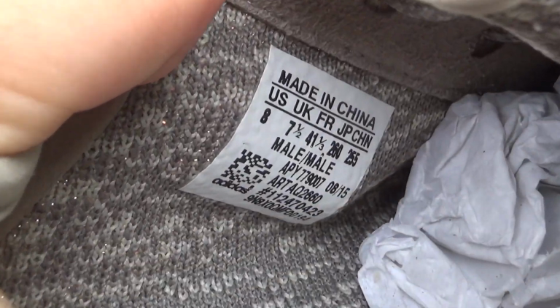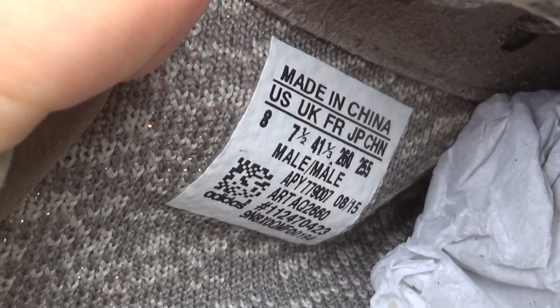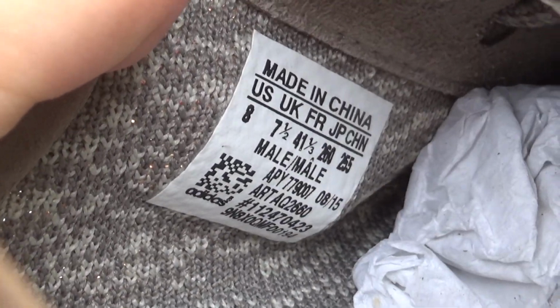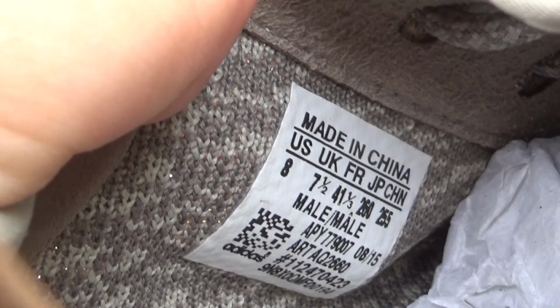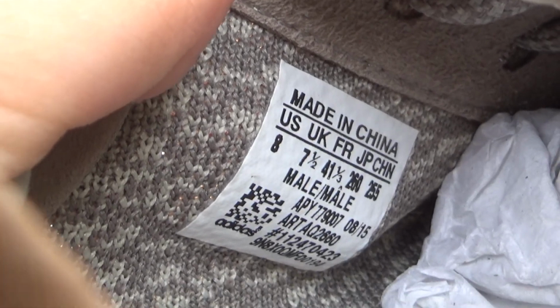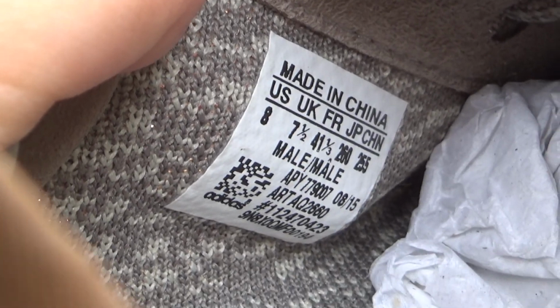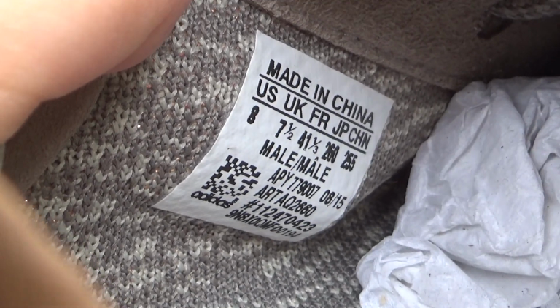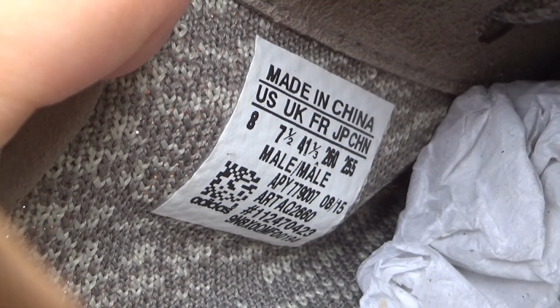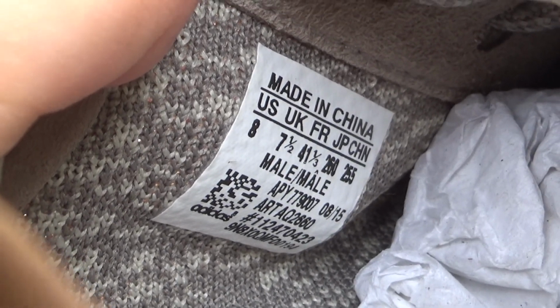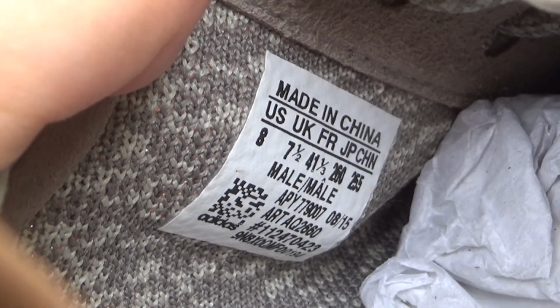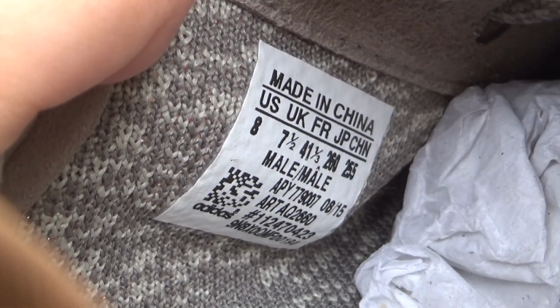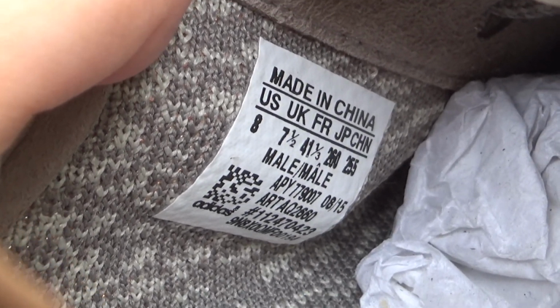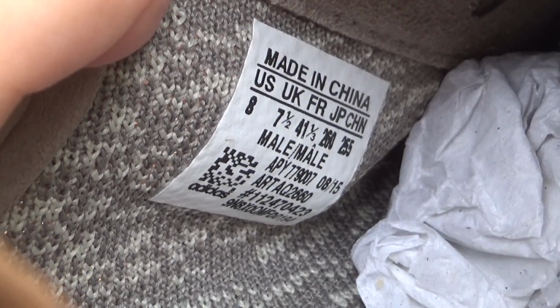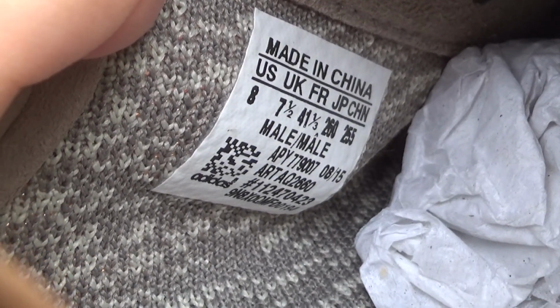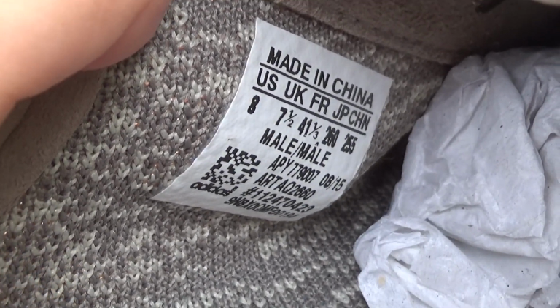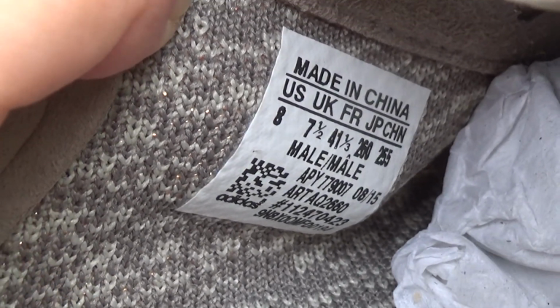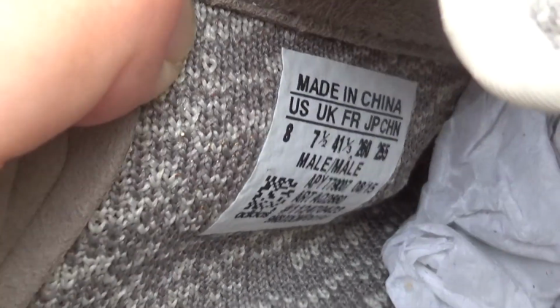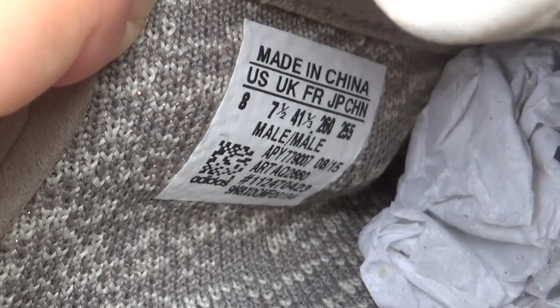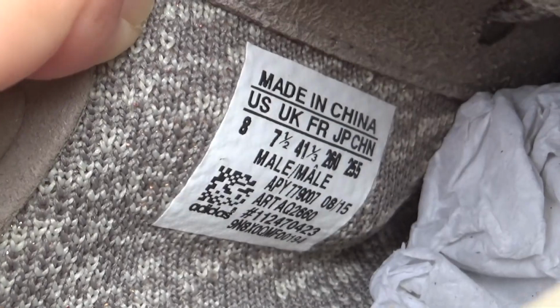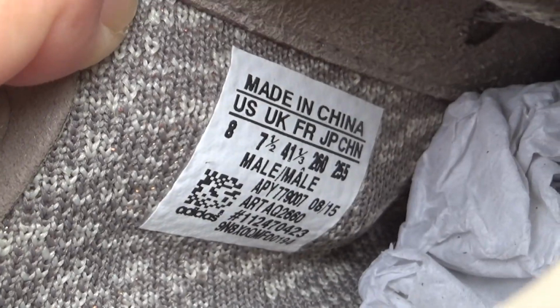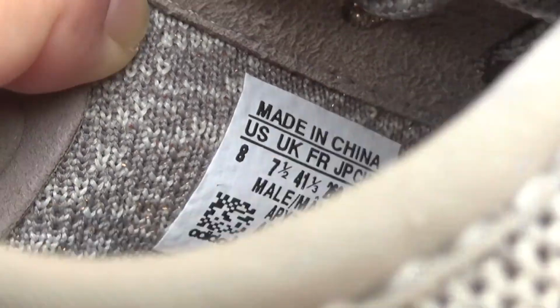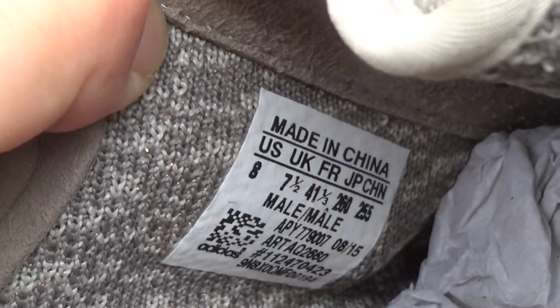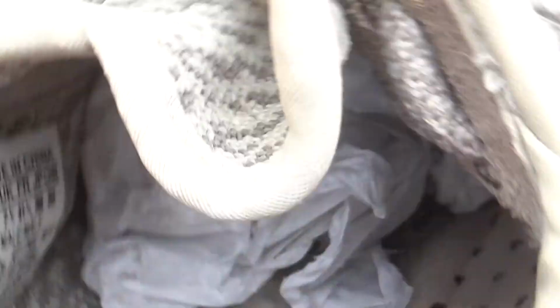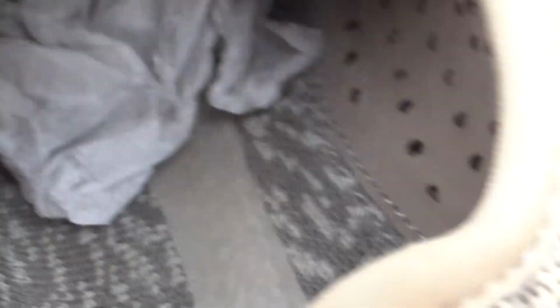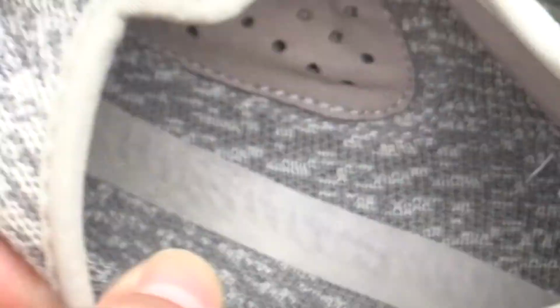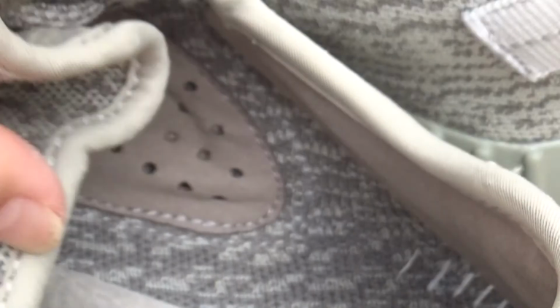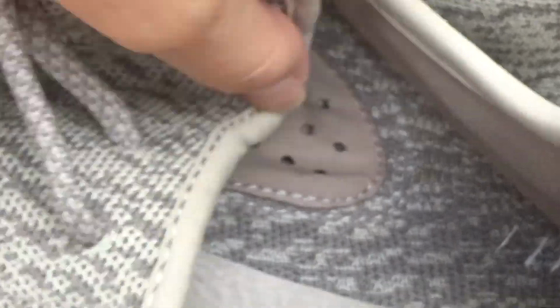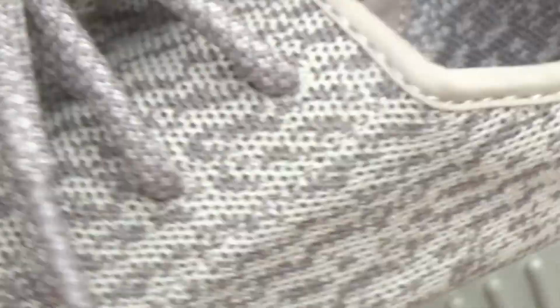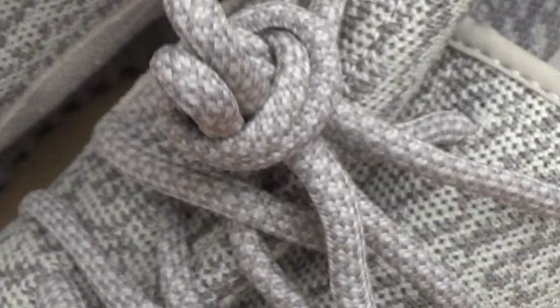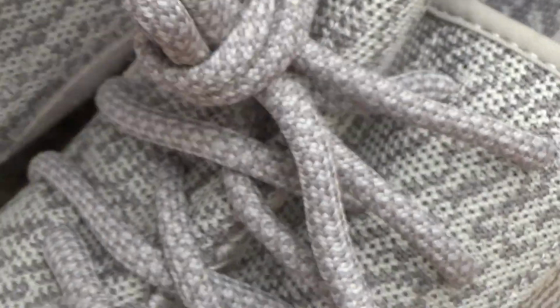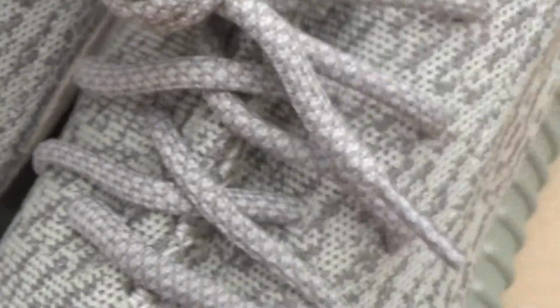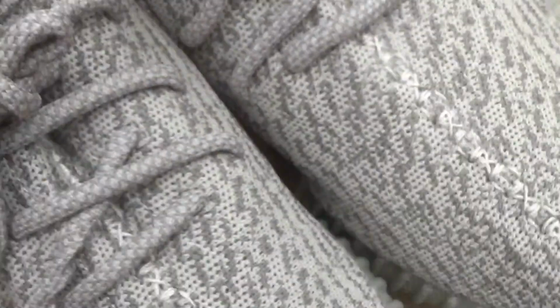Some messages about this shoe: it's made in China. The label shows size 7.5, and the inside is also marked 7.5.